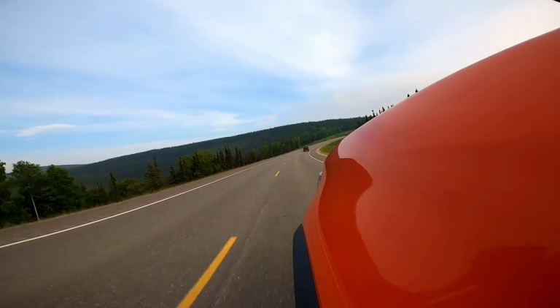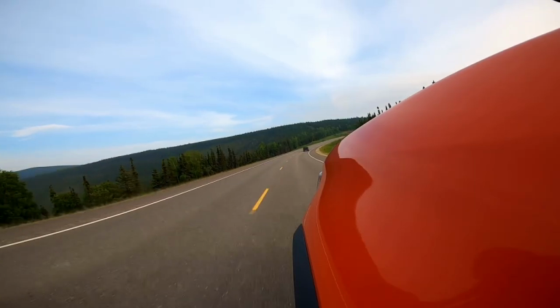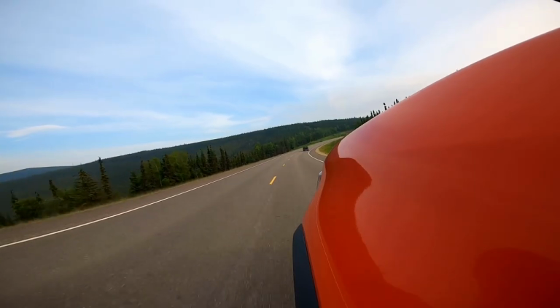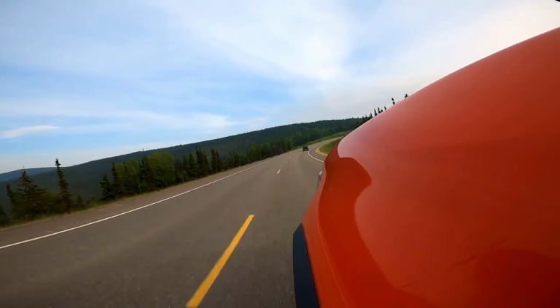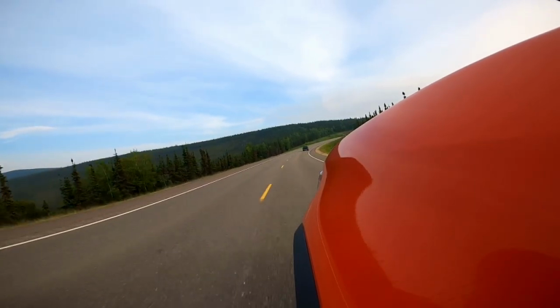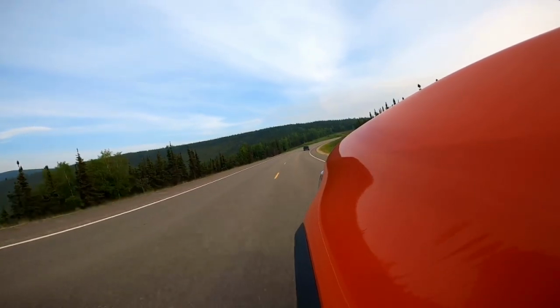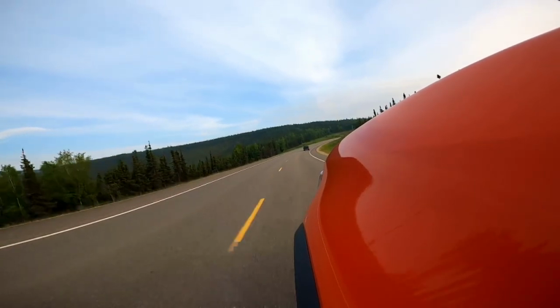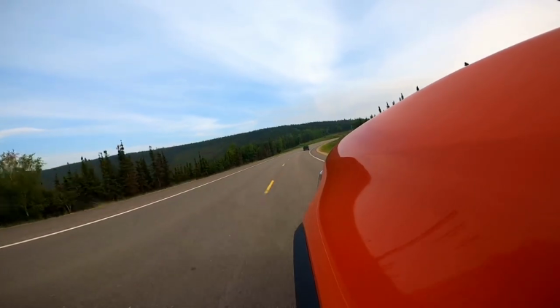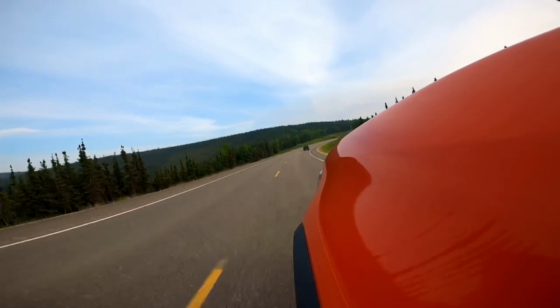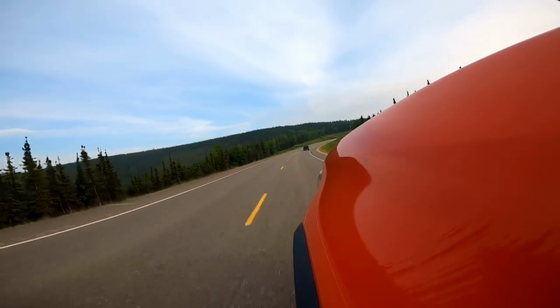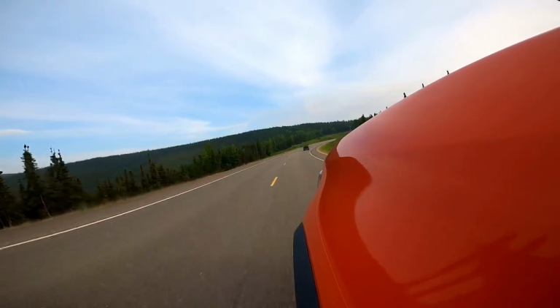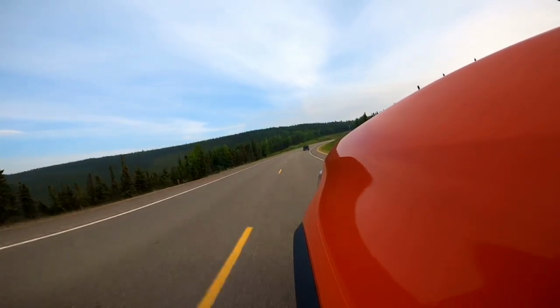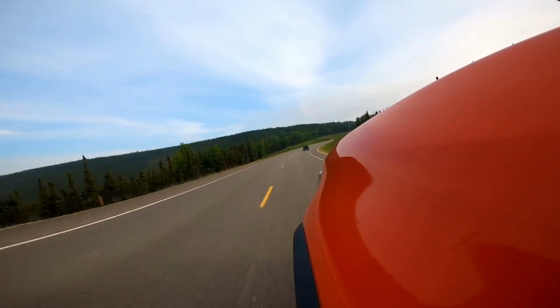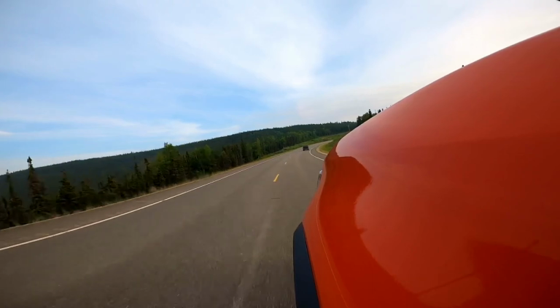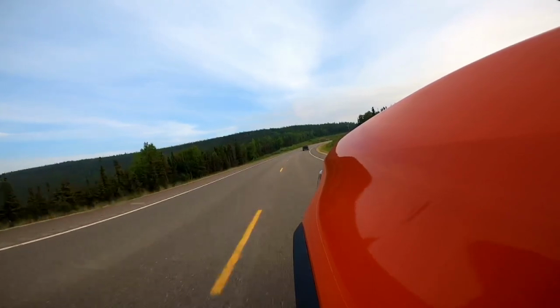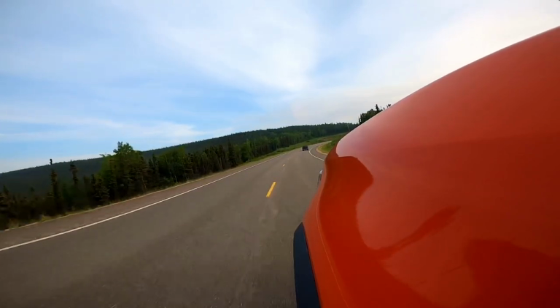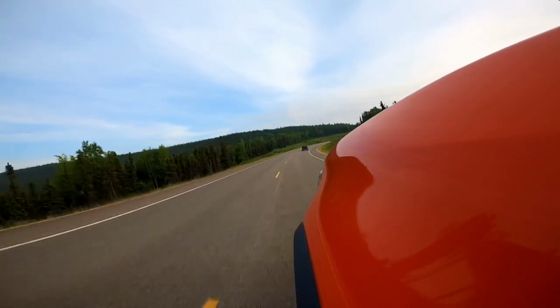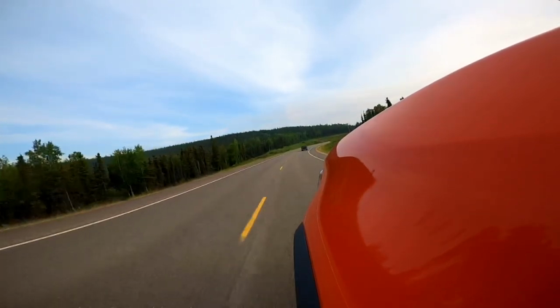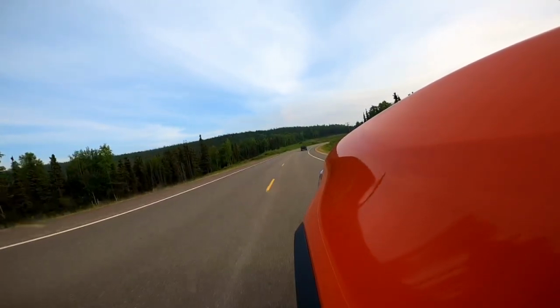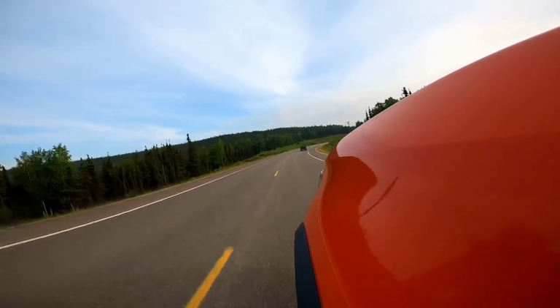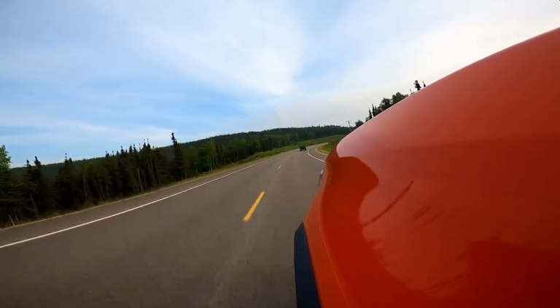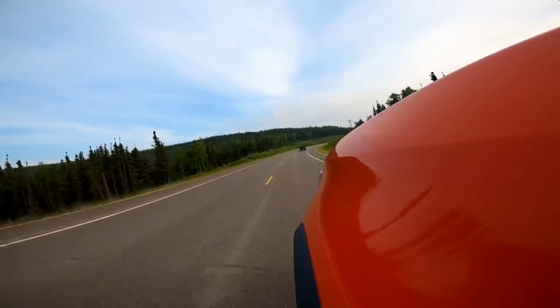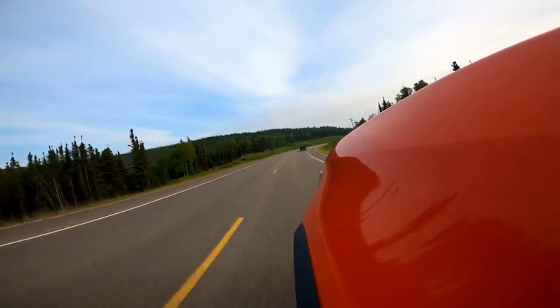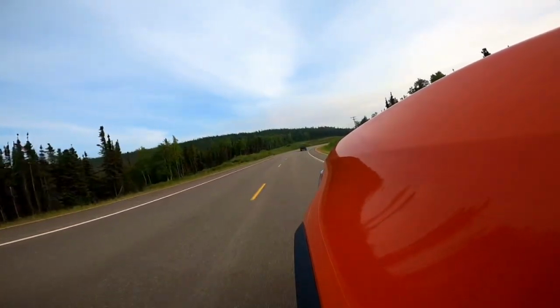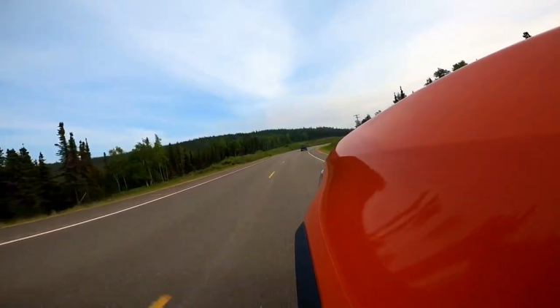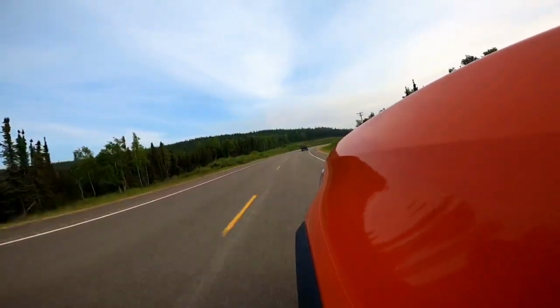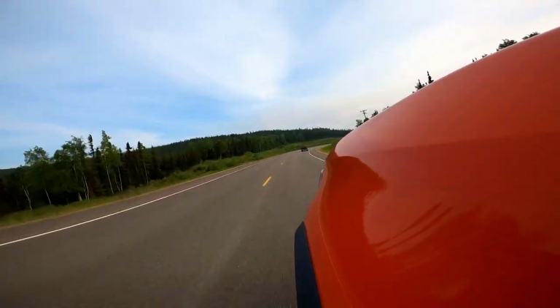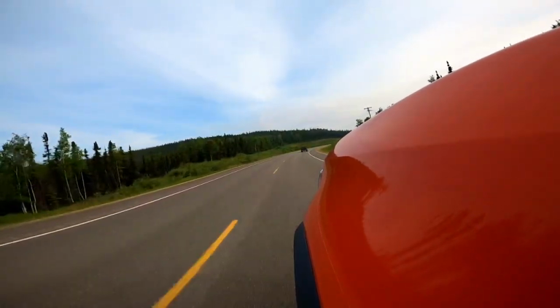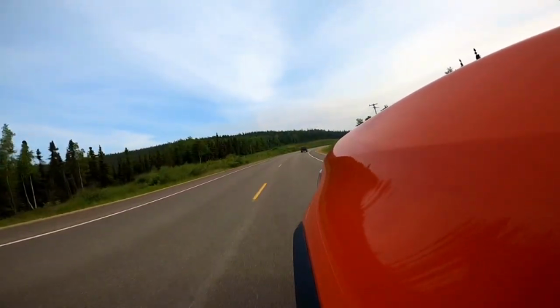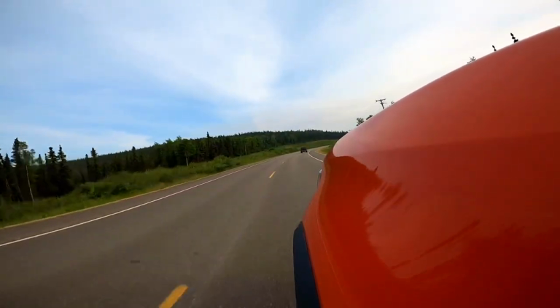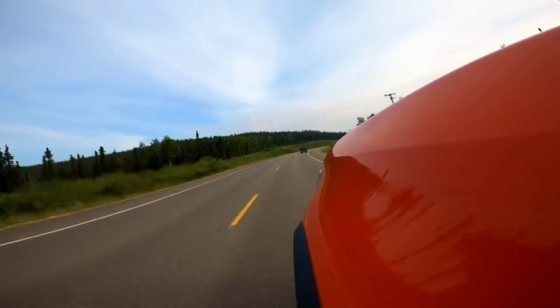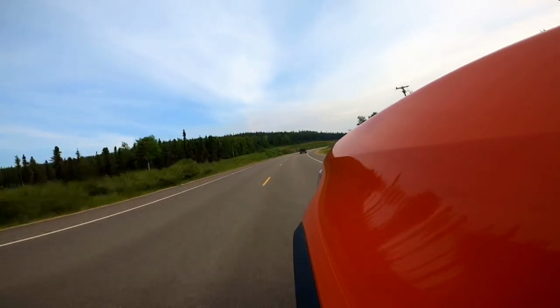Hey everyone, today we're going to tune the truck with a Trifecta tune. We'll test and see if you lose any mile per gallon with this tune. Then we'll have a little fun and test the power gains.